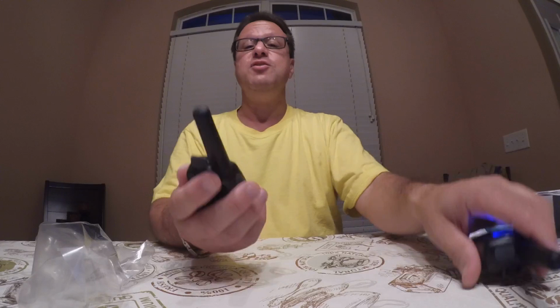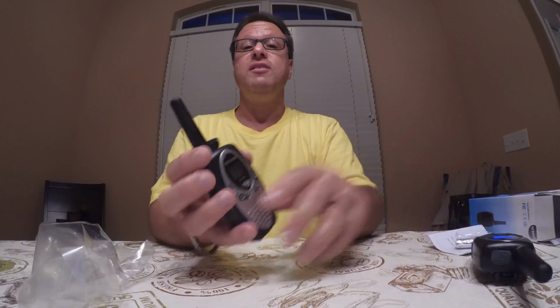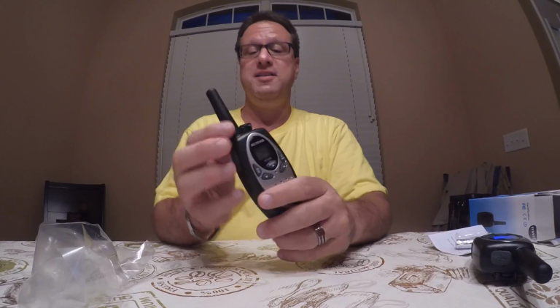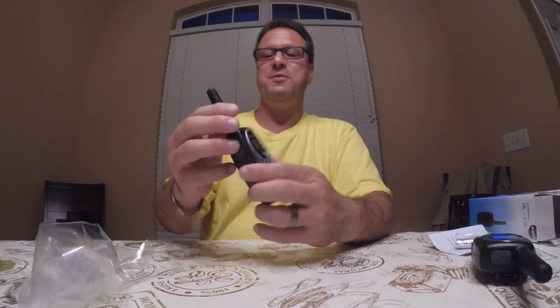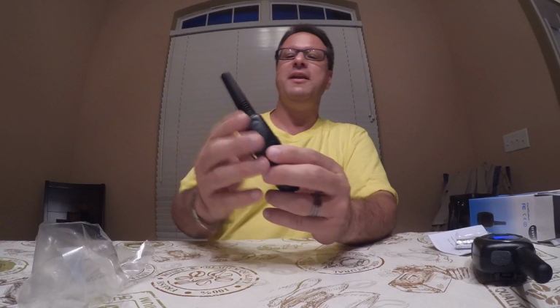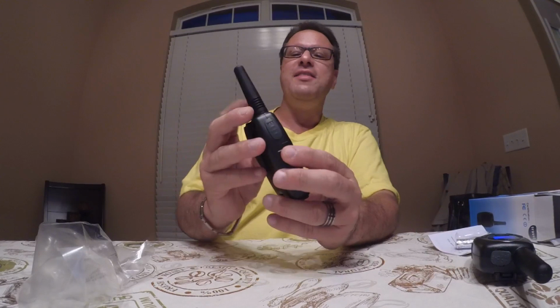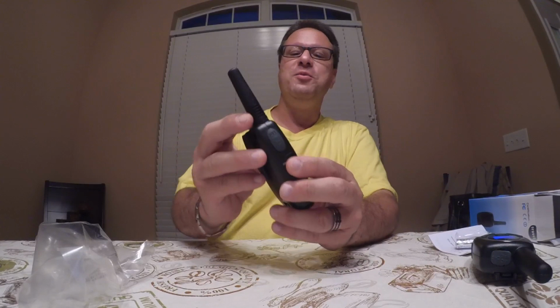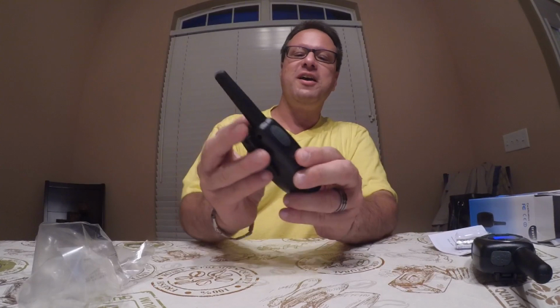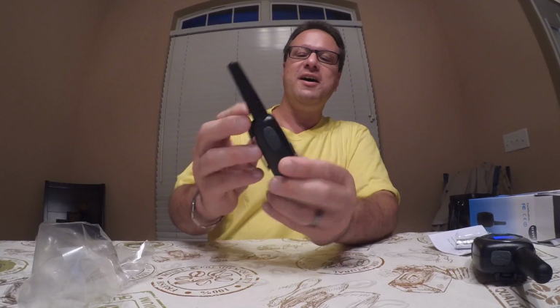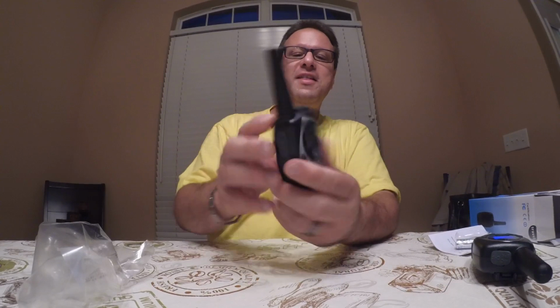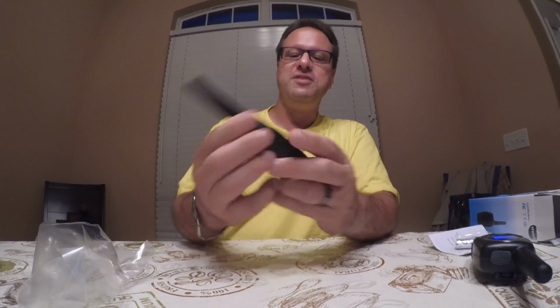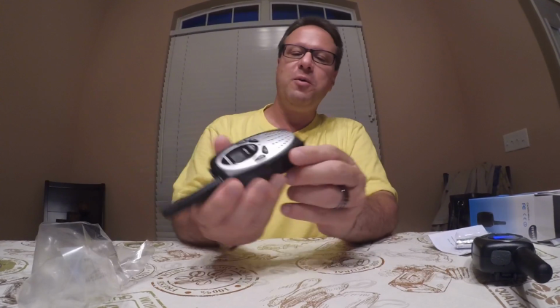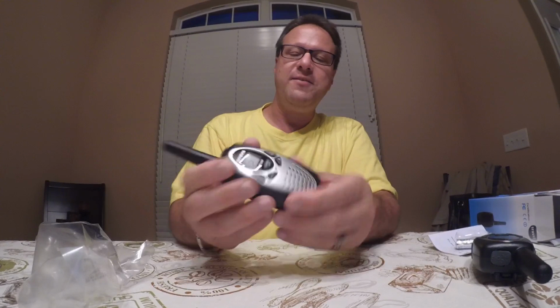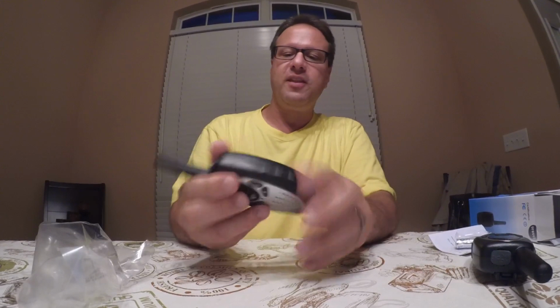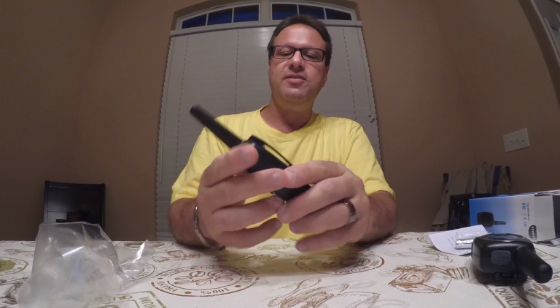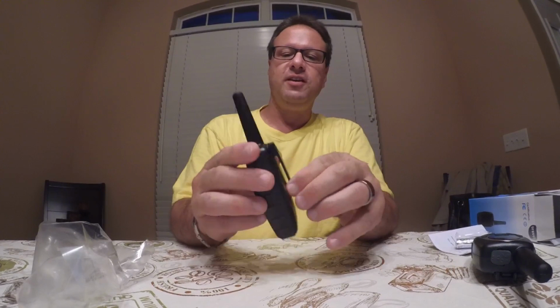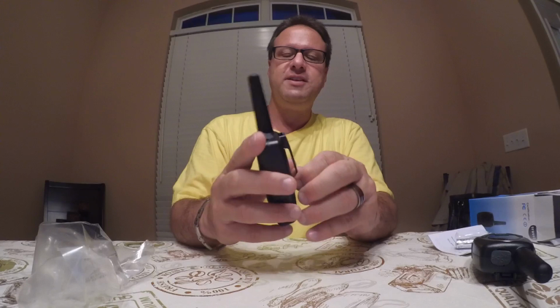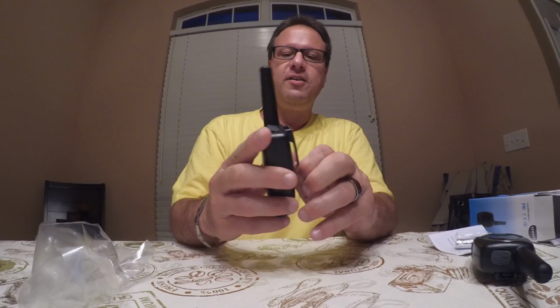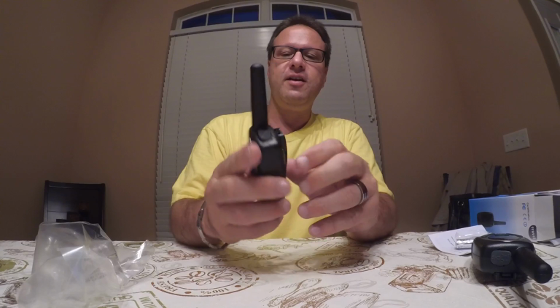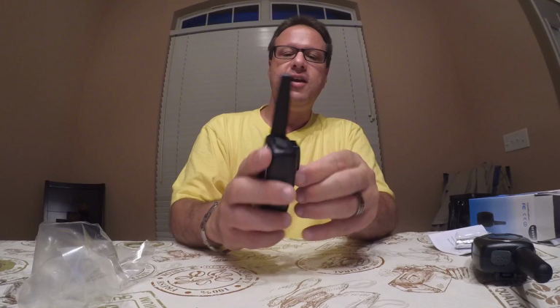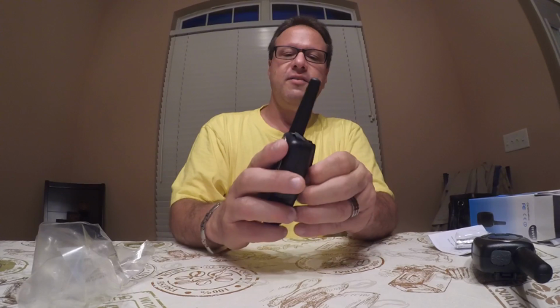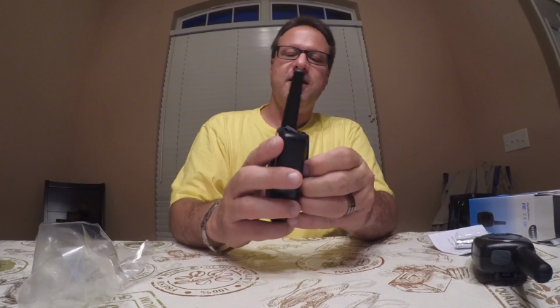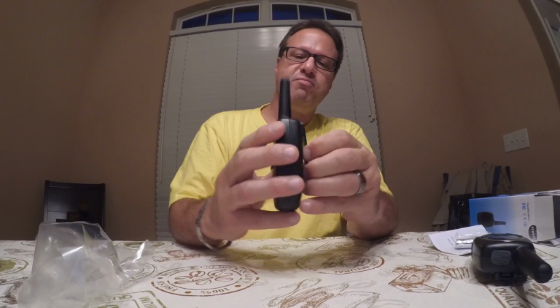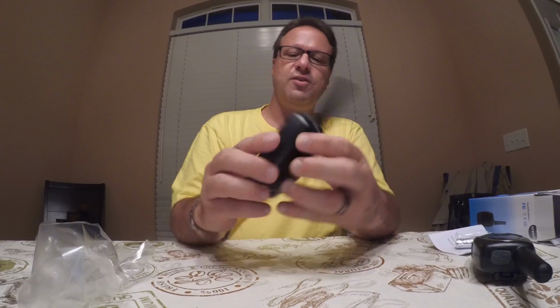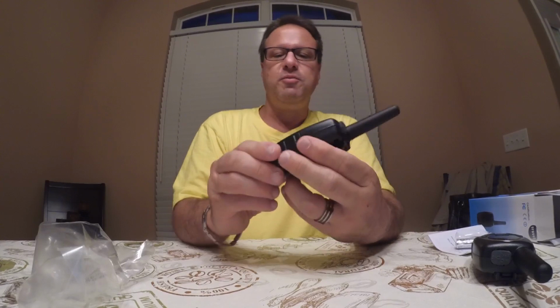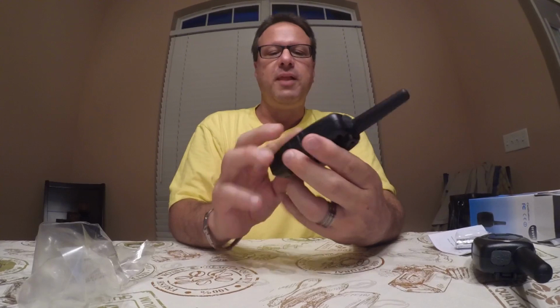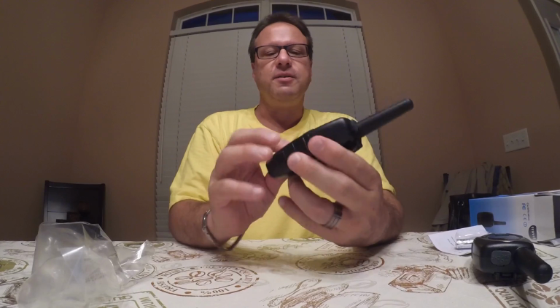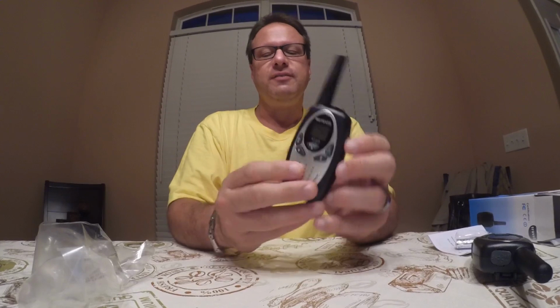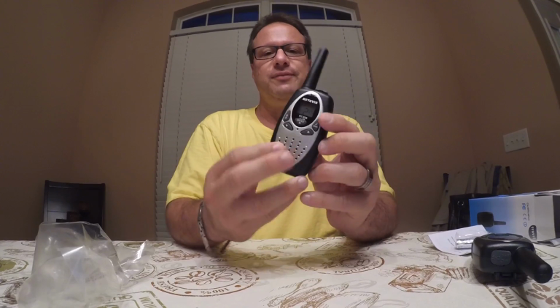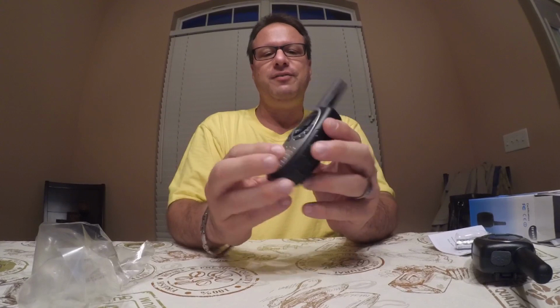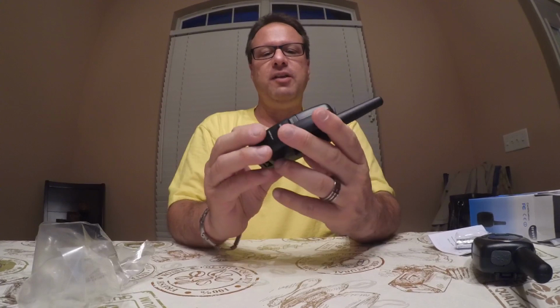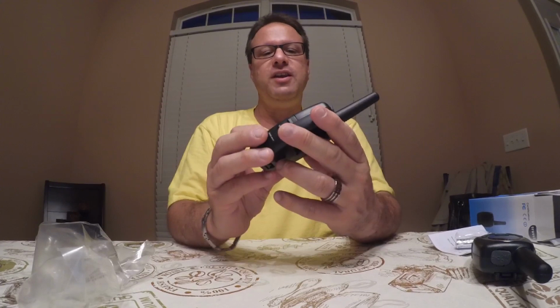I haven't used walkie-talkies in a while, but they do work. They seem like they're well-made. The clip is here — it's pretty sturdy. It's all plastic with a foam metal finish.